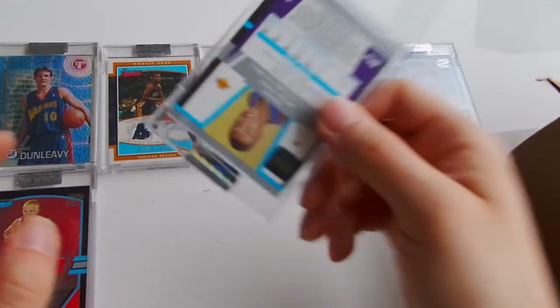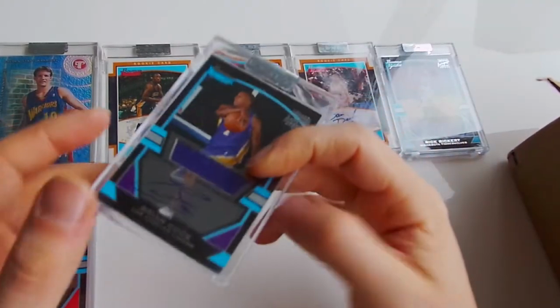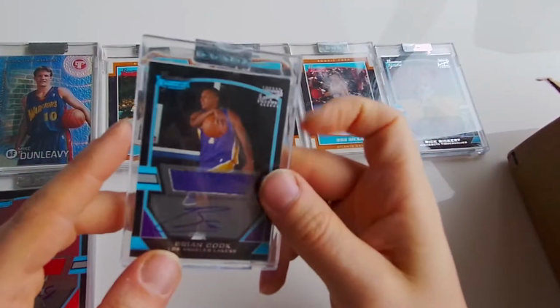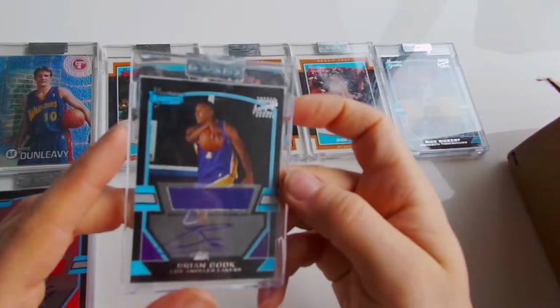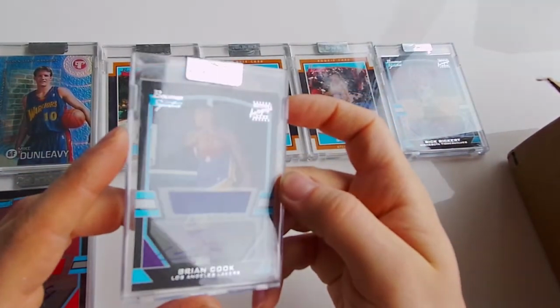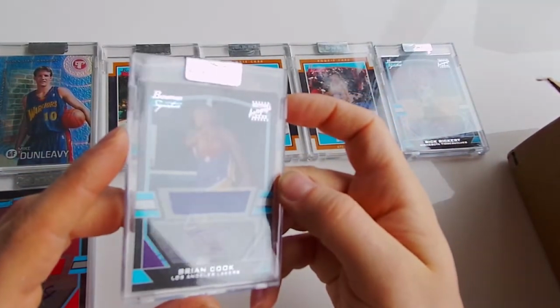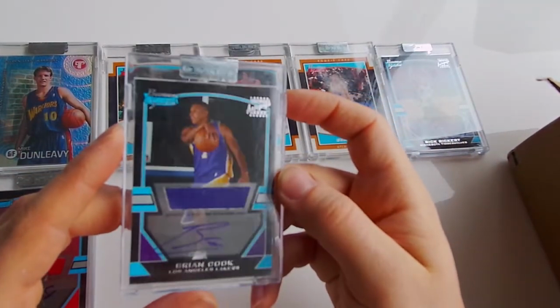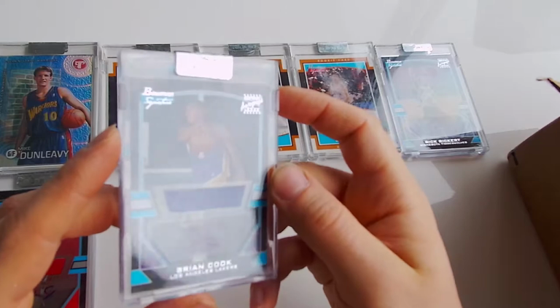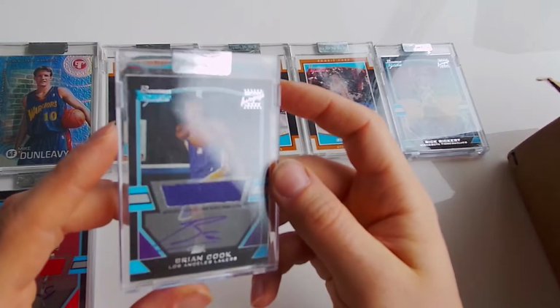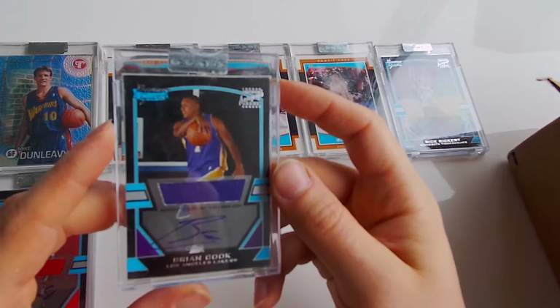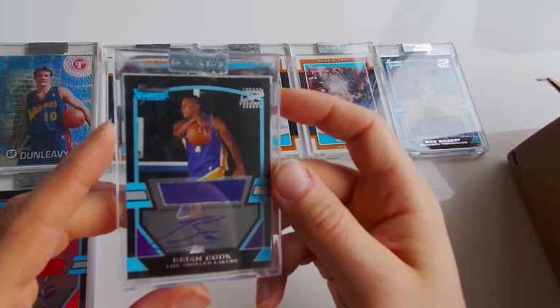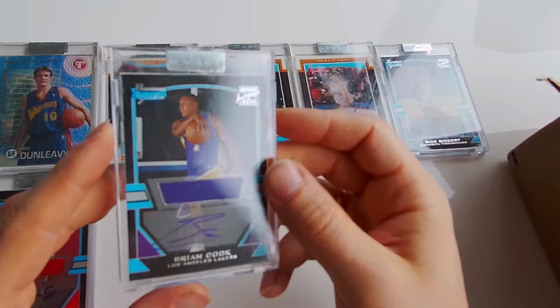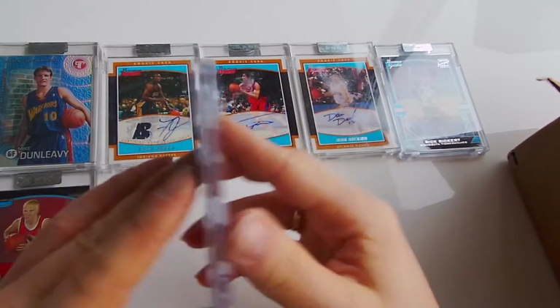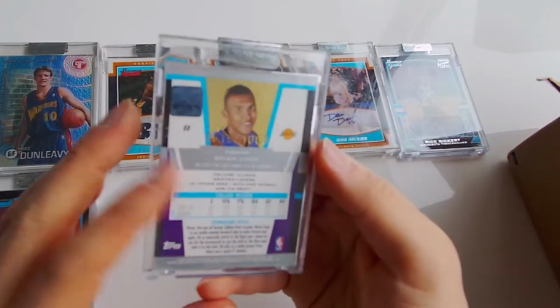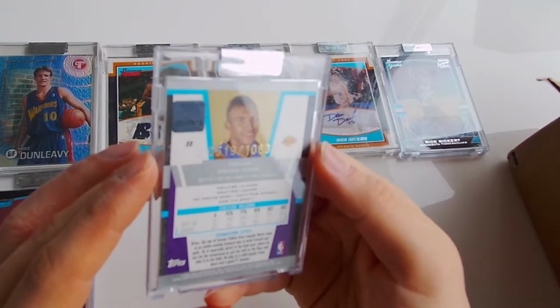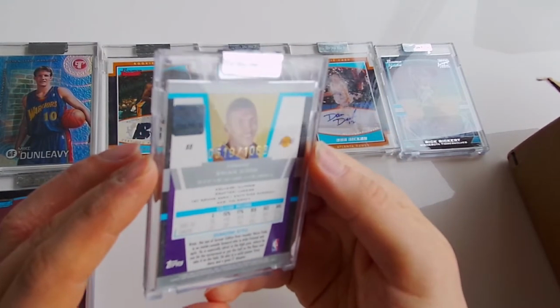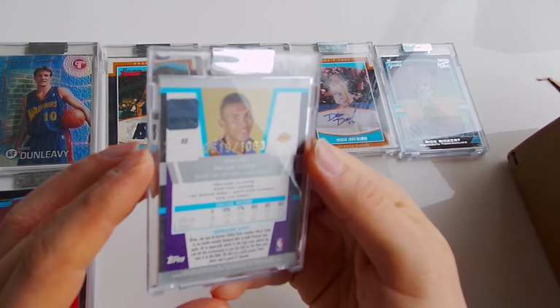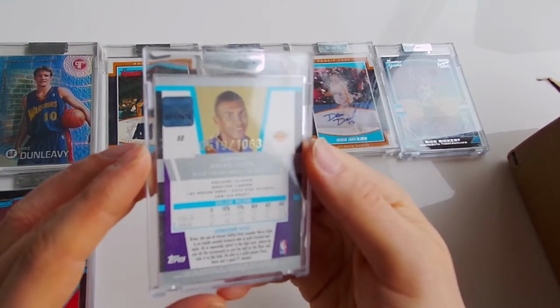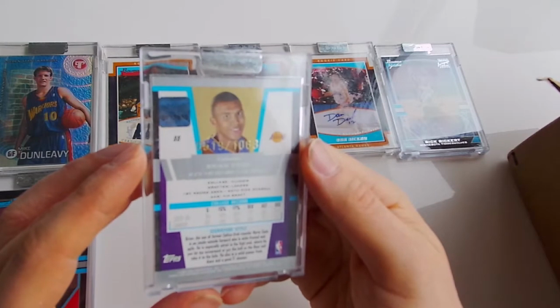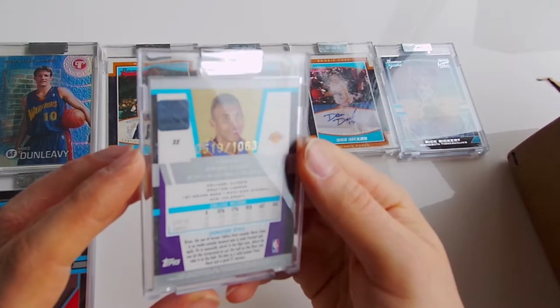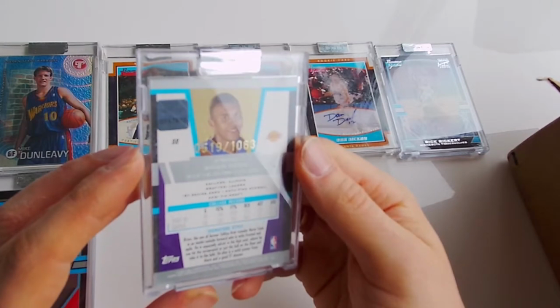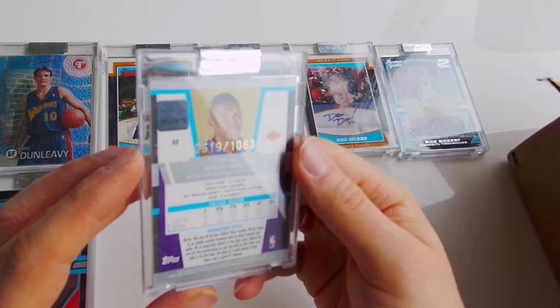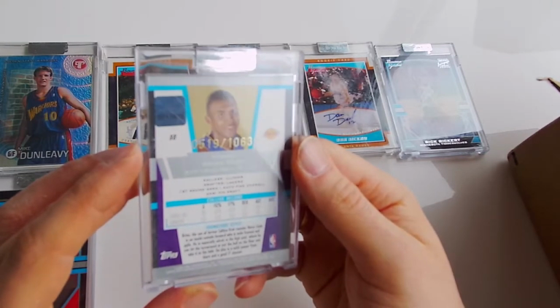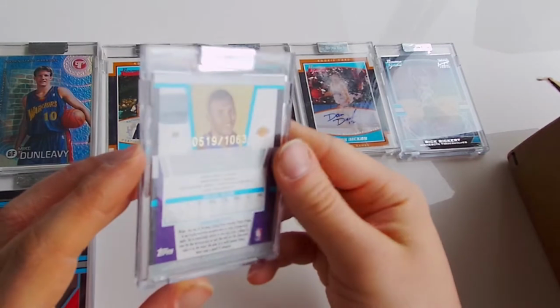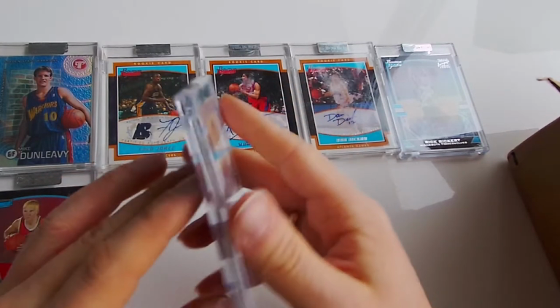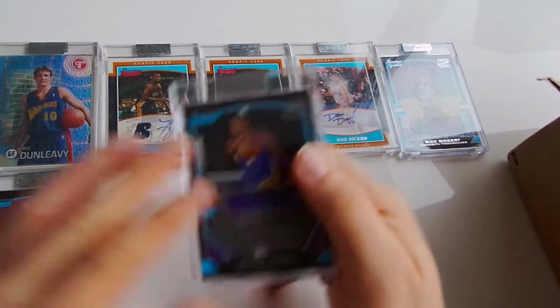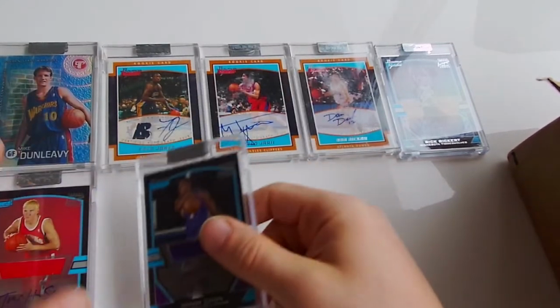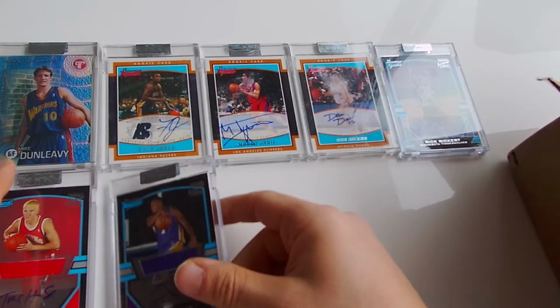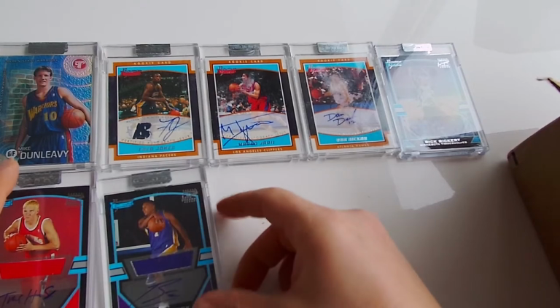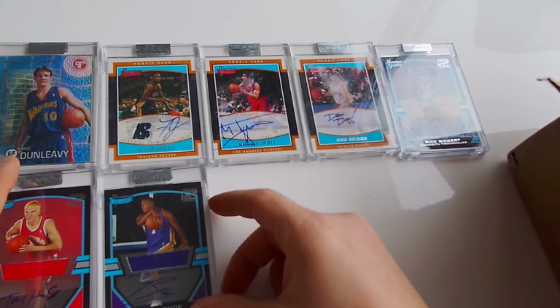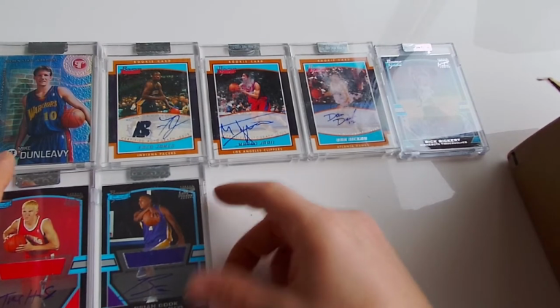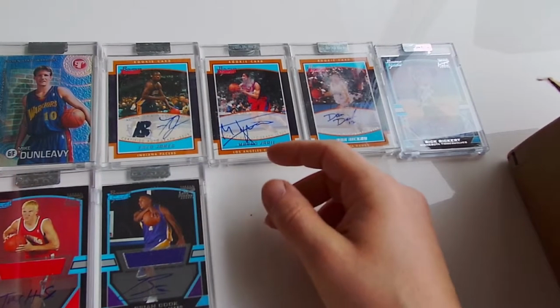Seventh one - Brian Cook, Jersey Auto, Bowman Signatures, 519 out of 1063. That's a weird number. That's a black one.